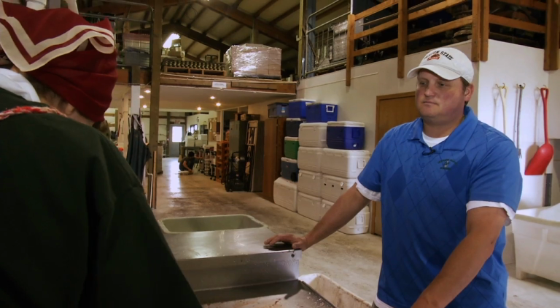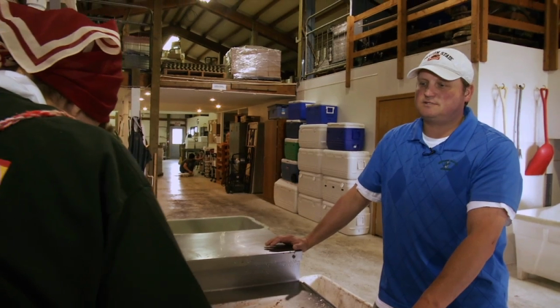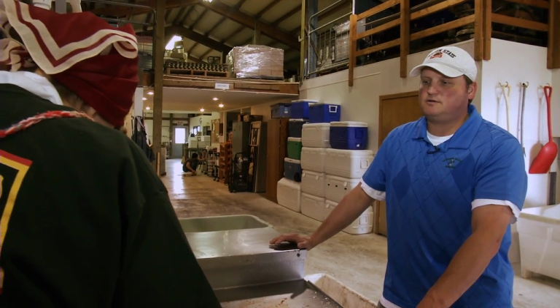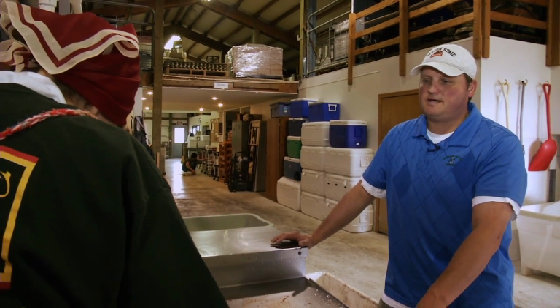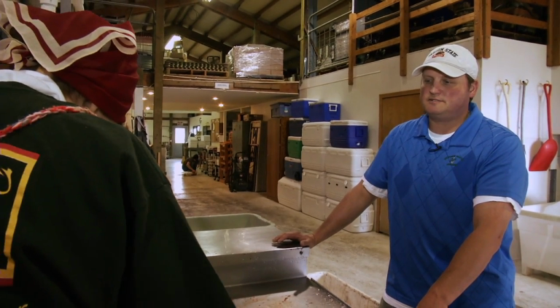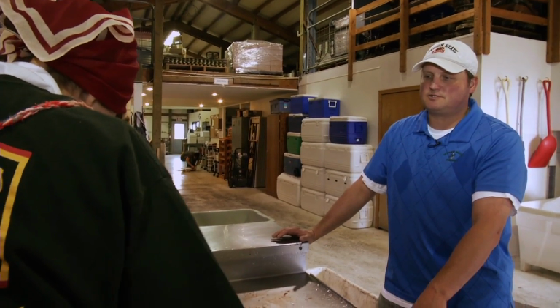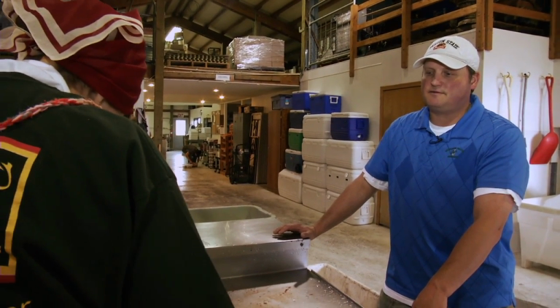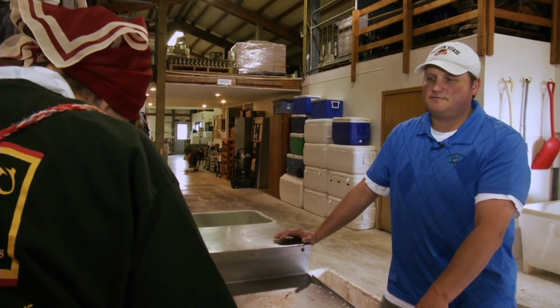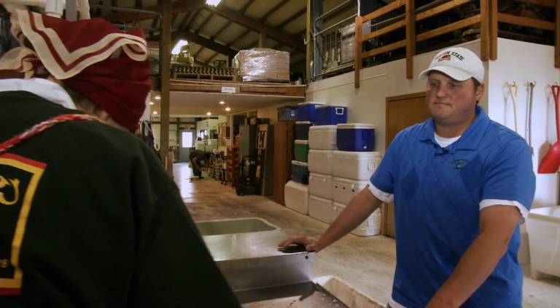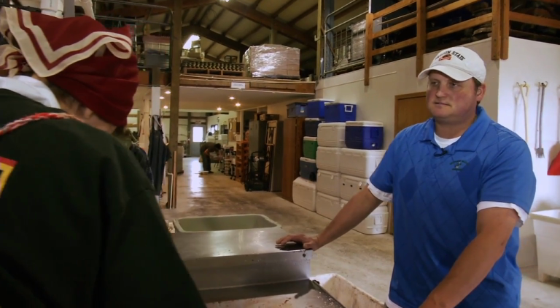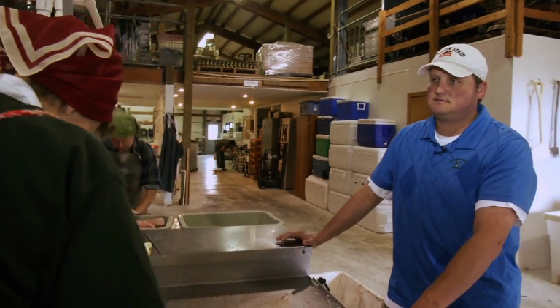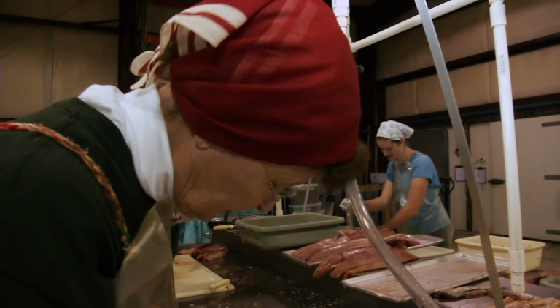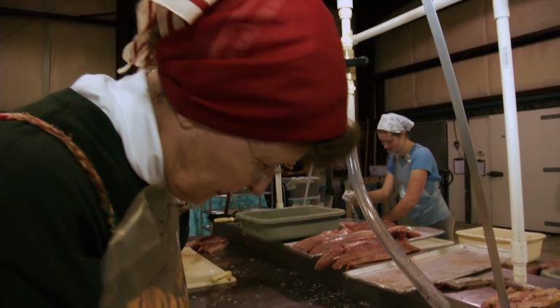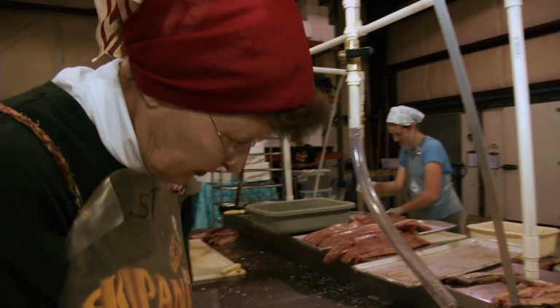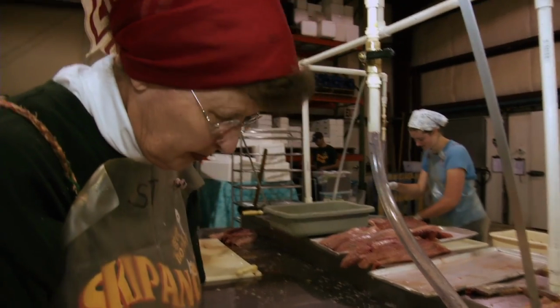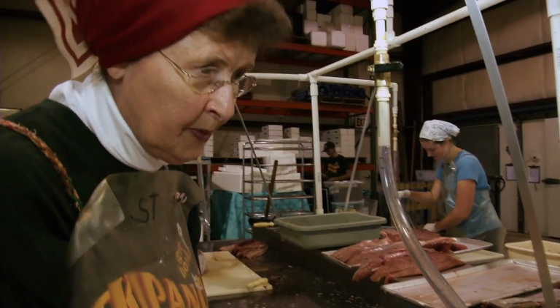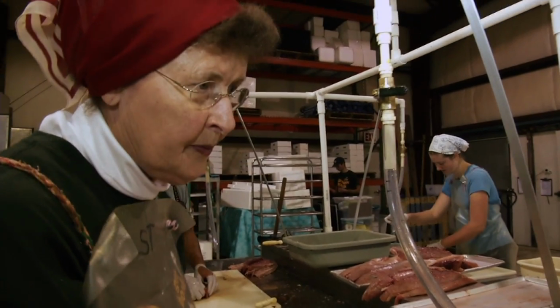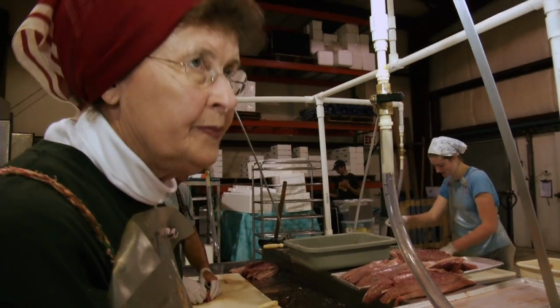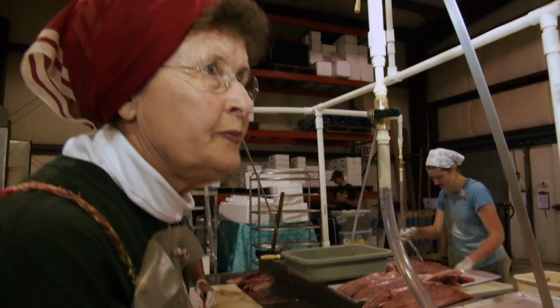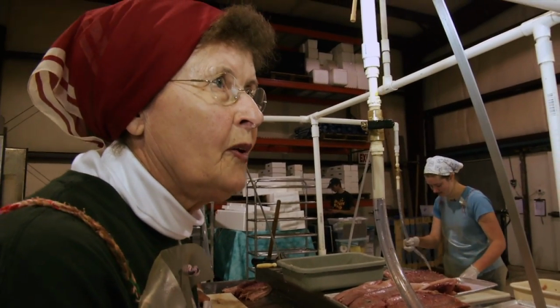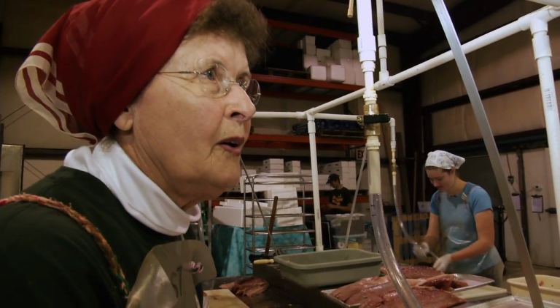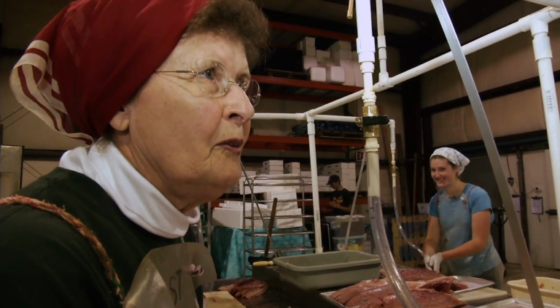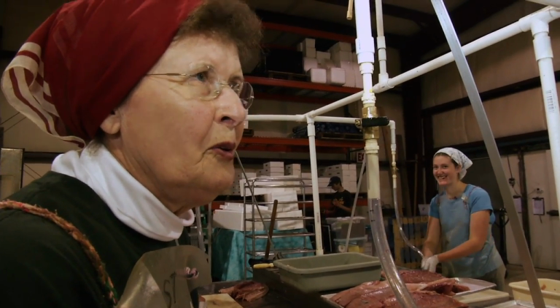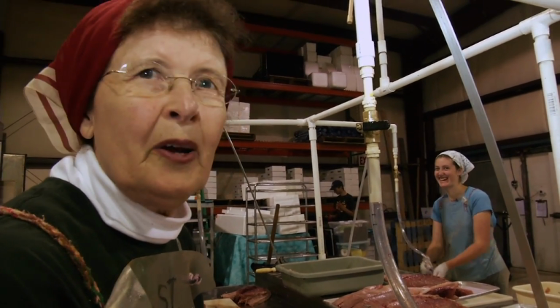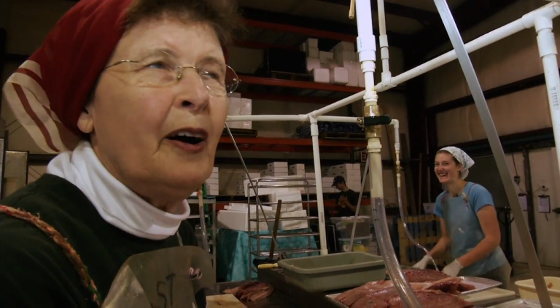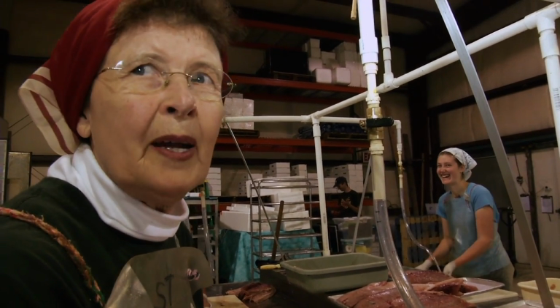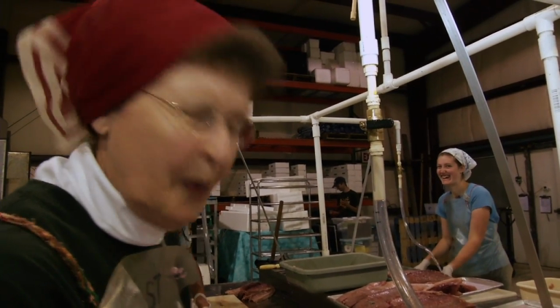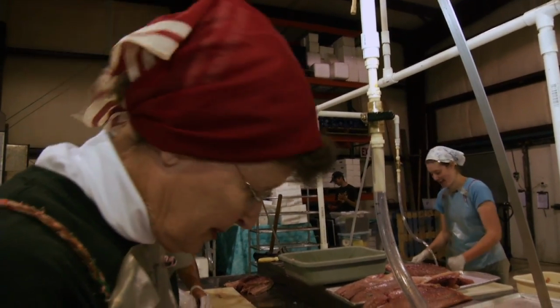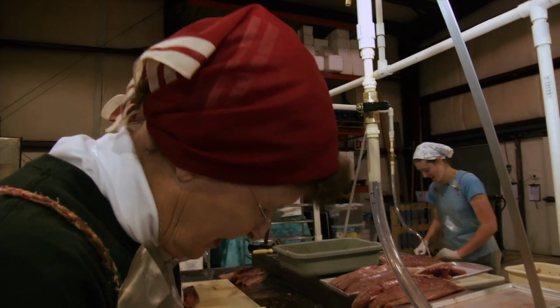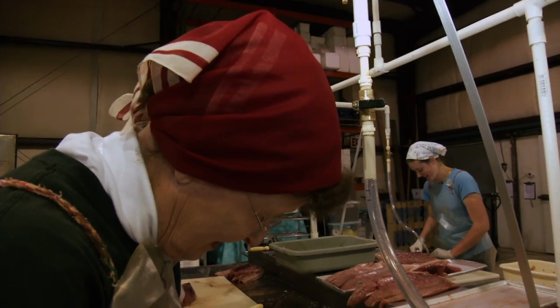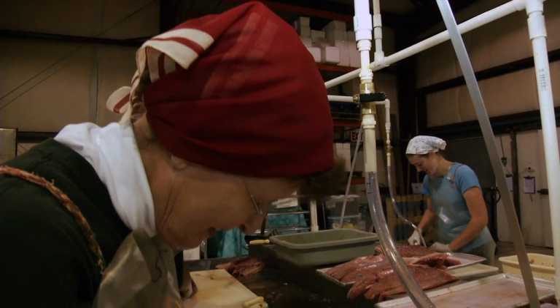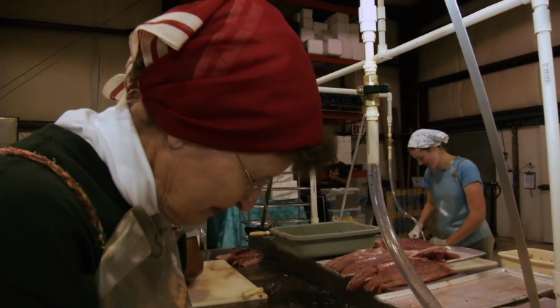Would you say you can fillet a fish from start to finish in five minutes? Probably three to five minutes, maybe.